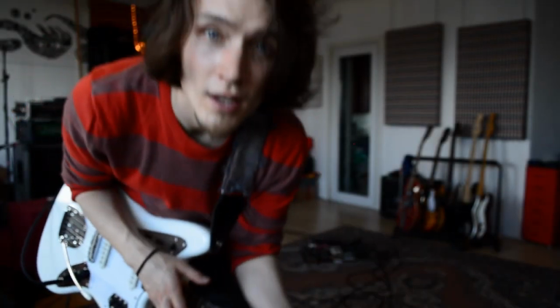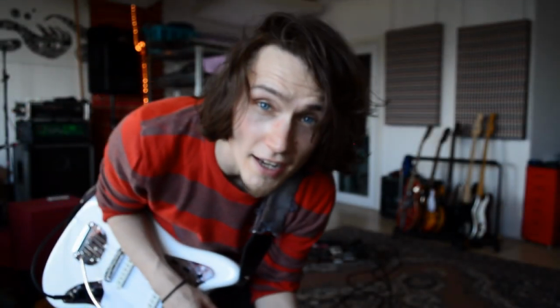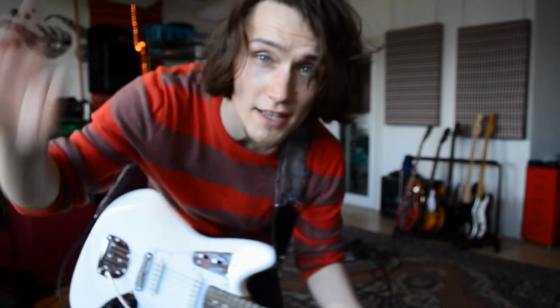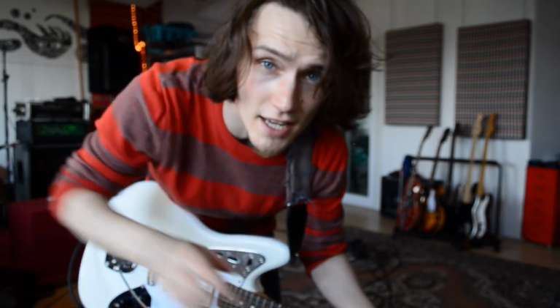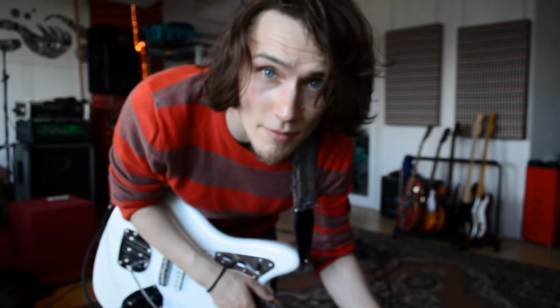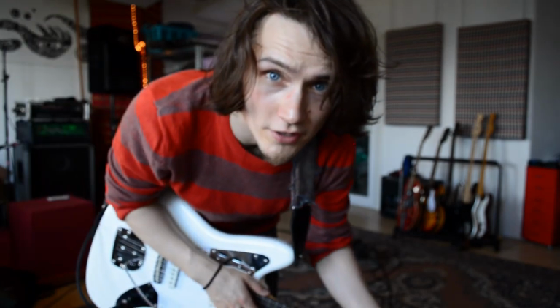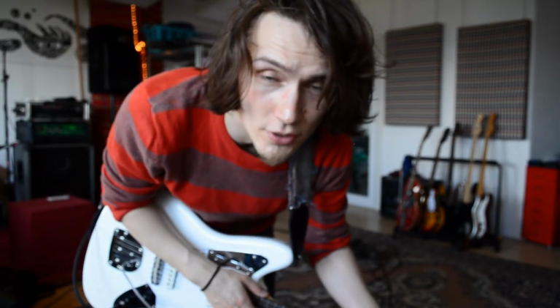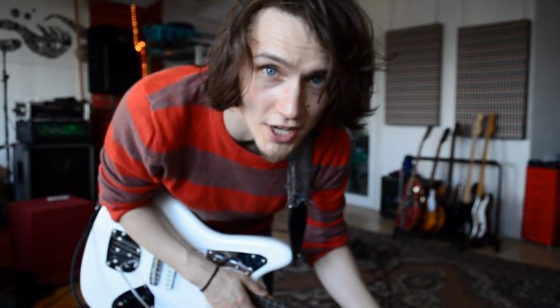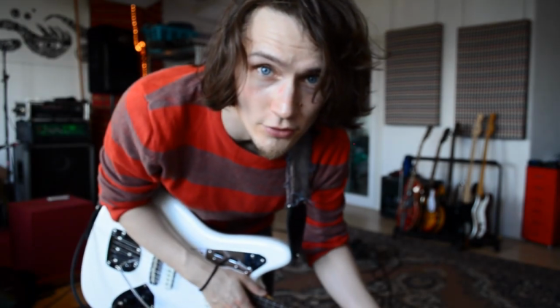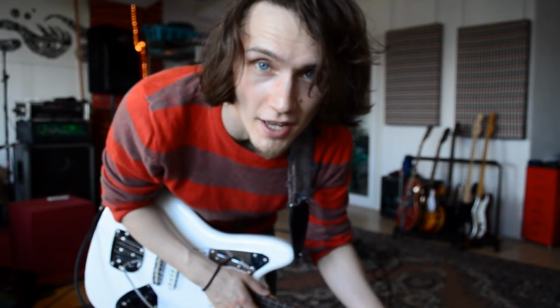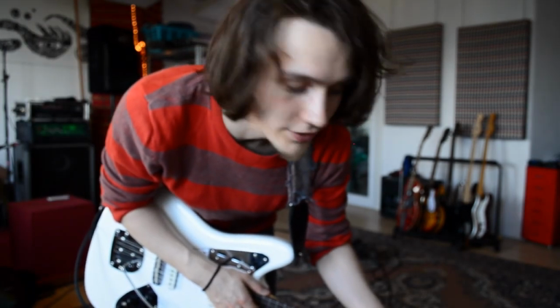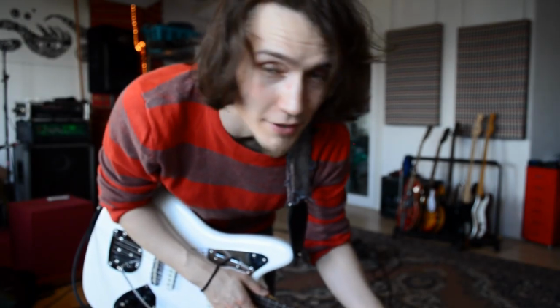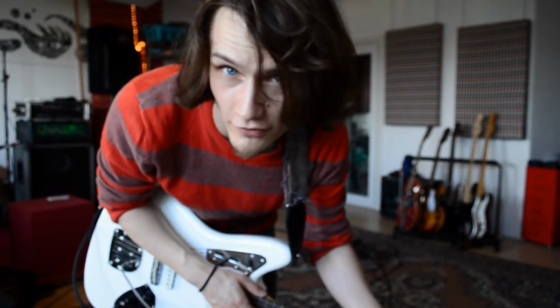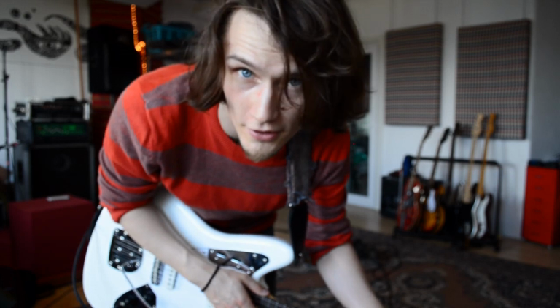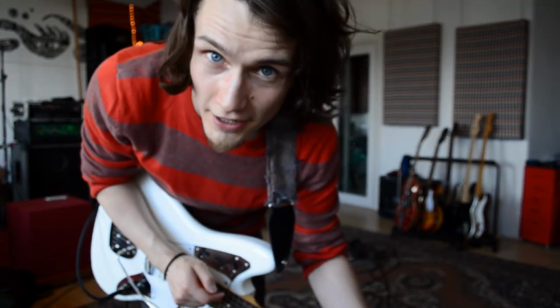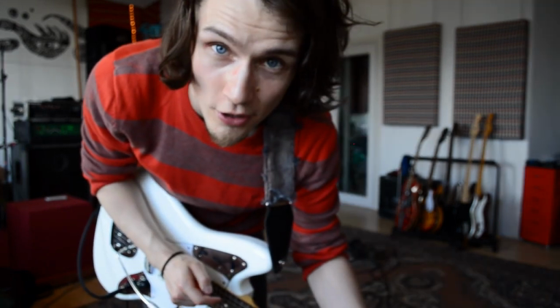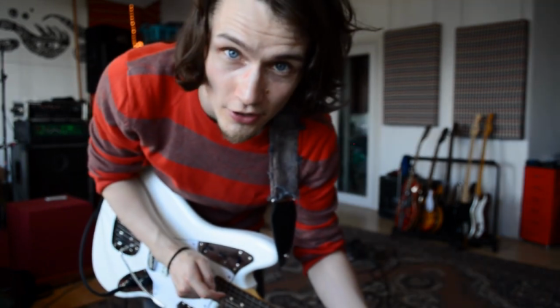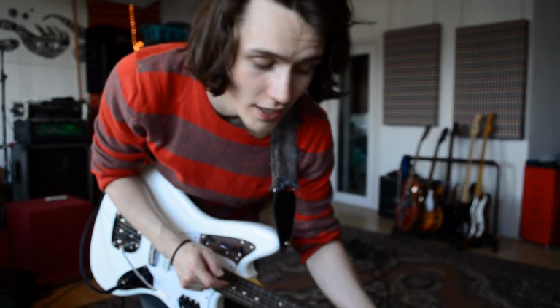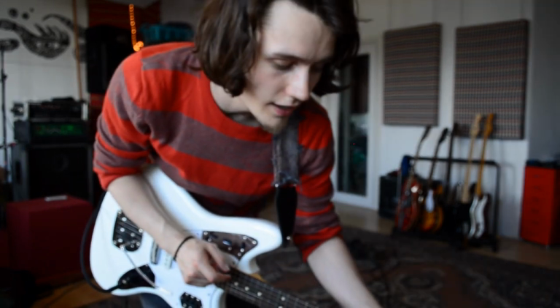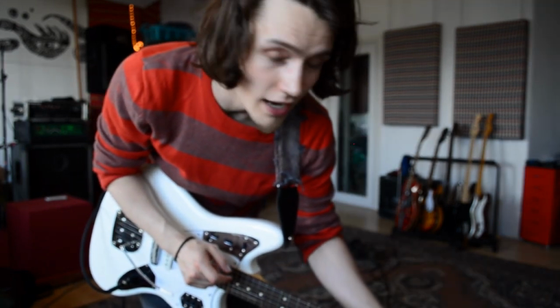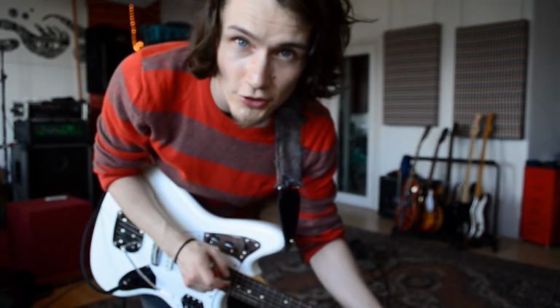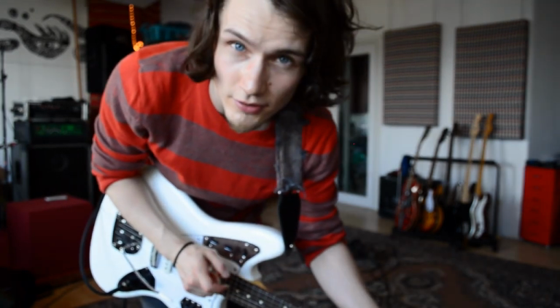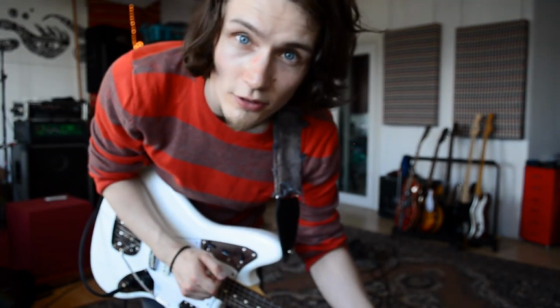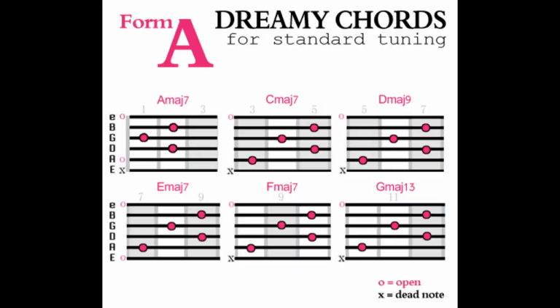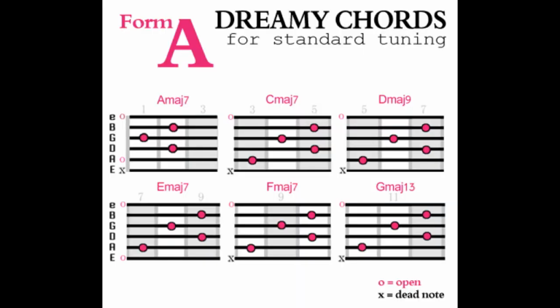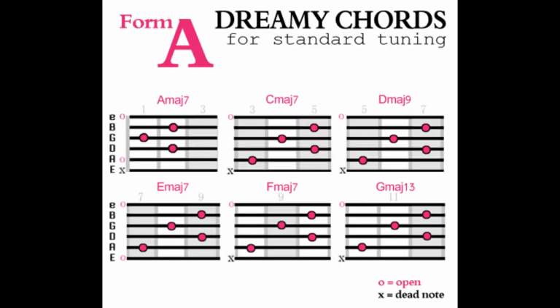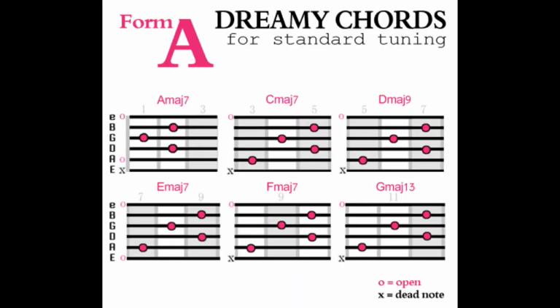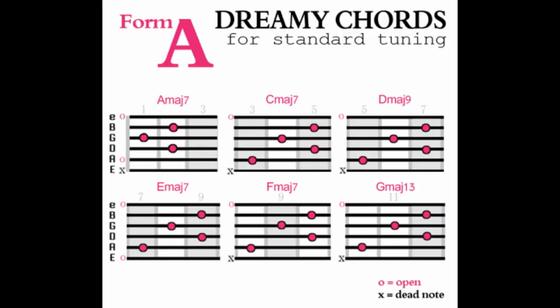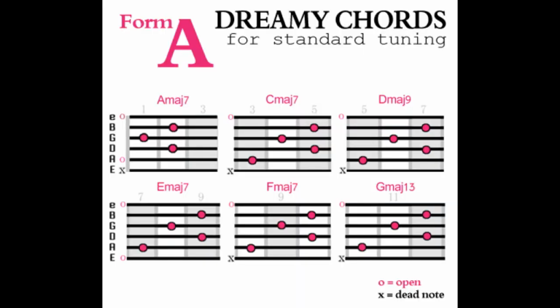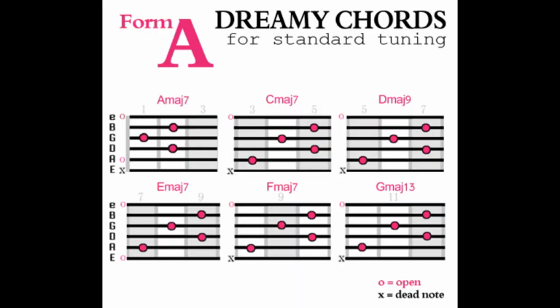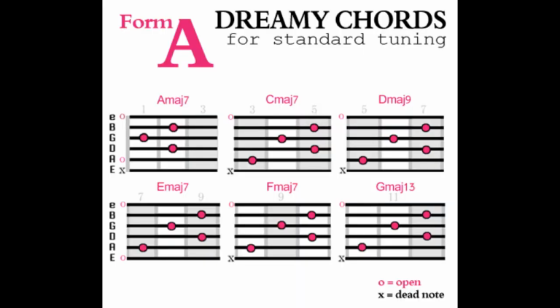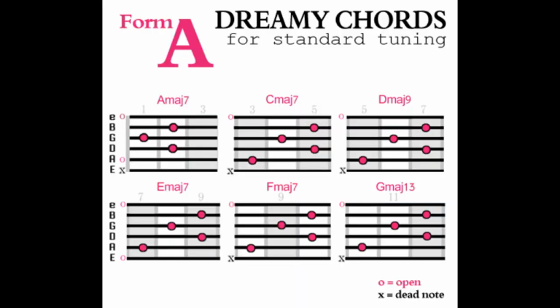Hey guys, this is Kenneth from the Berlin Shoegazer channel on YouTube and this is my first video. I really hope you enjoy it and I want to show you today how to play Dreamy Chords, the A-Form, on your guitar.